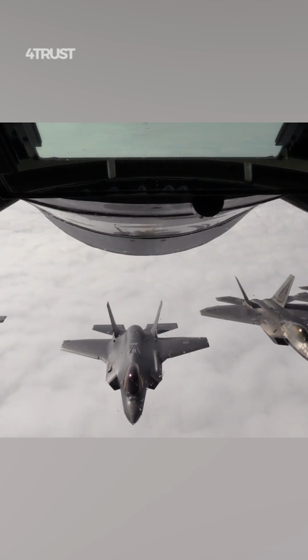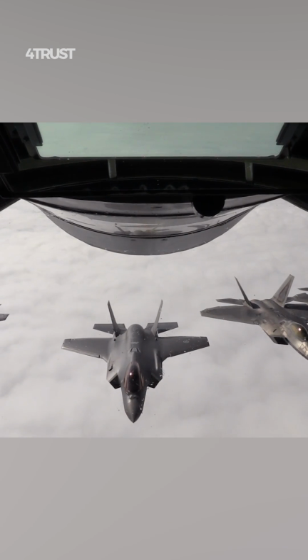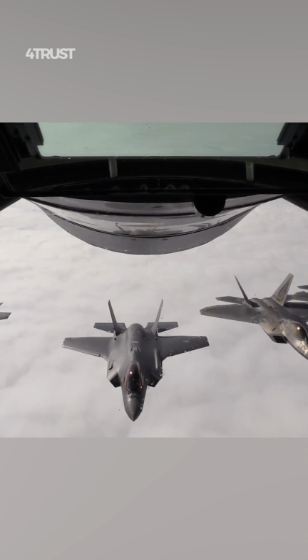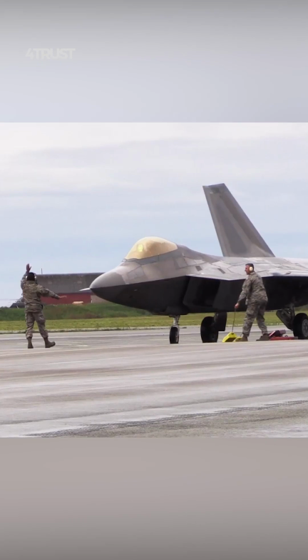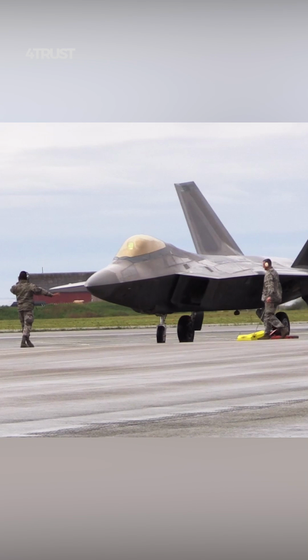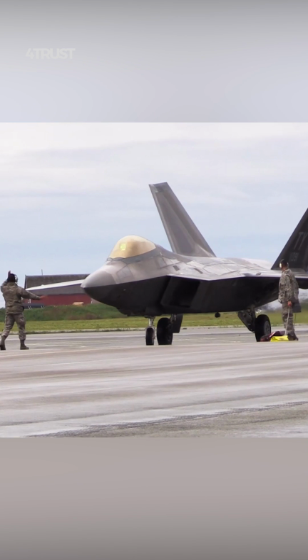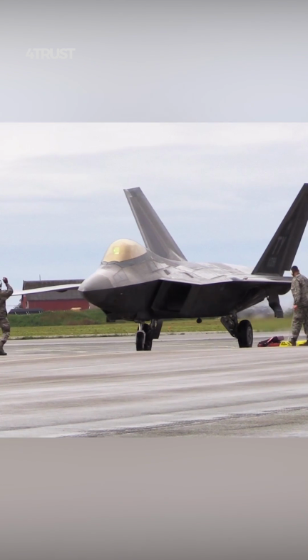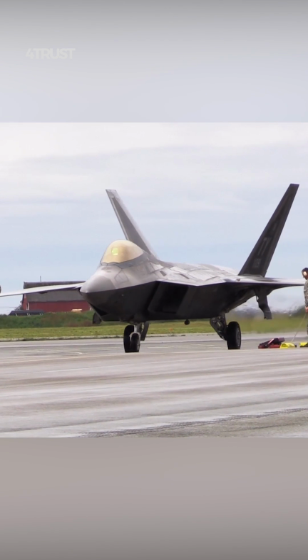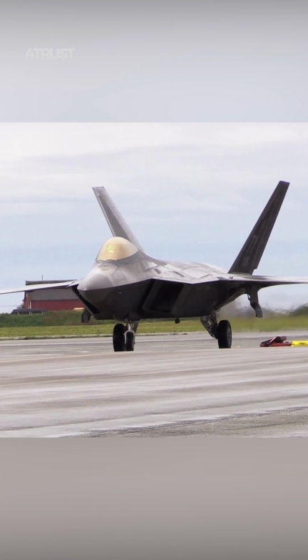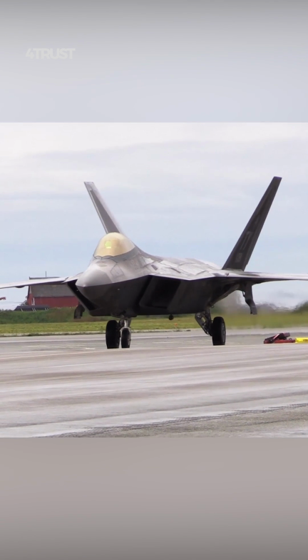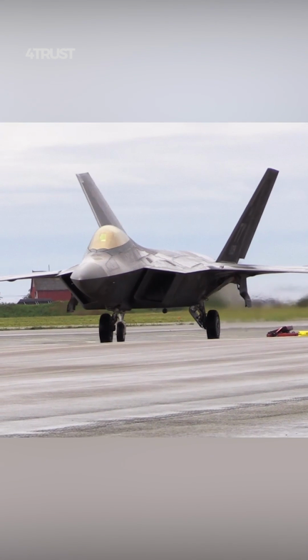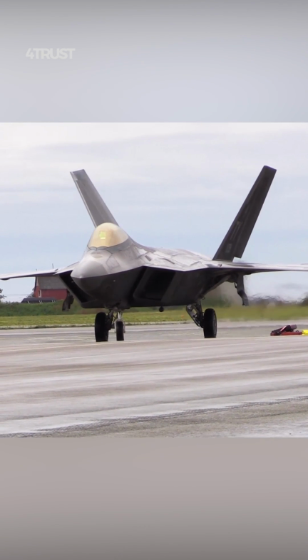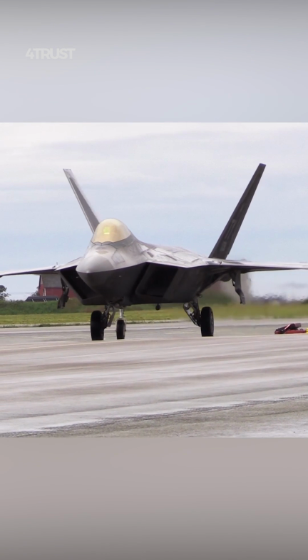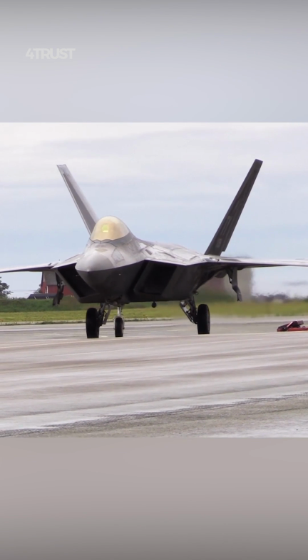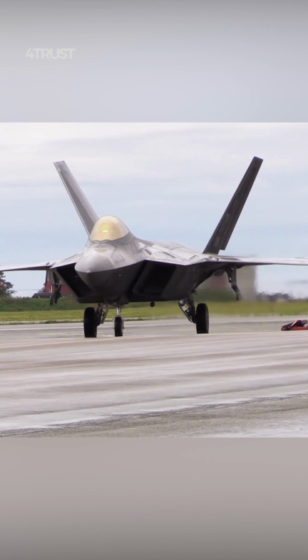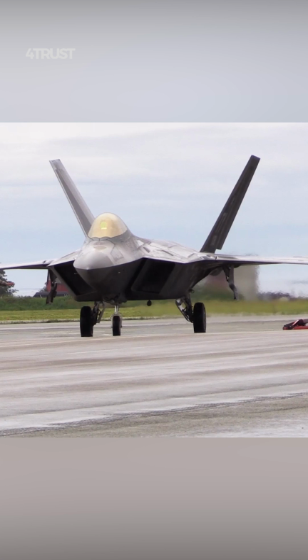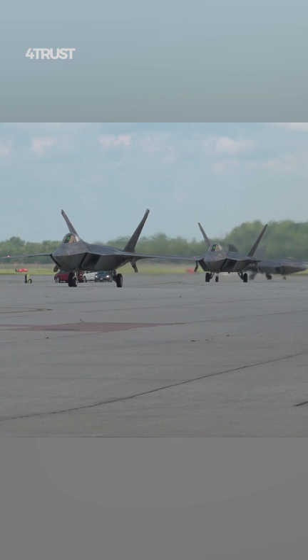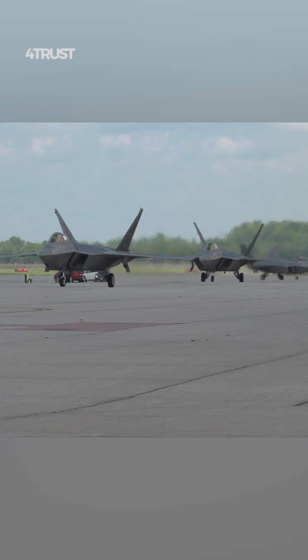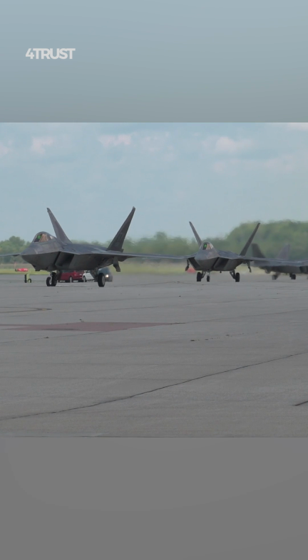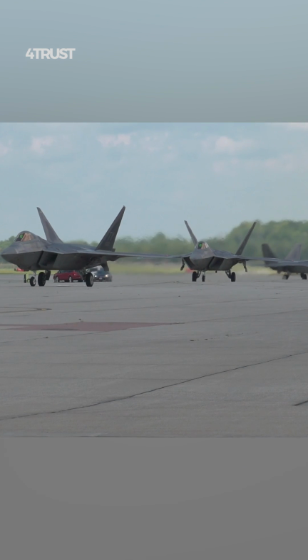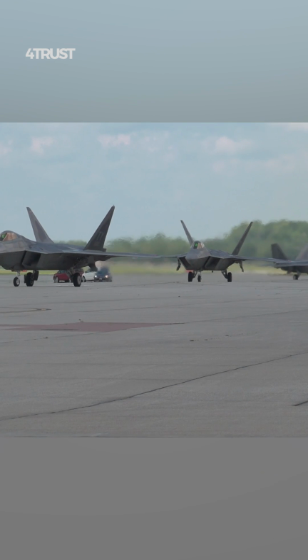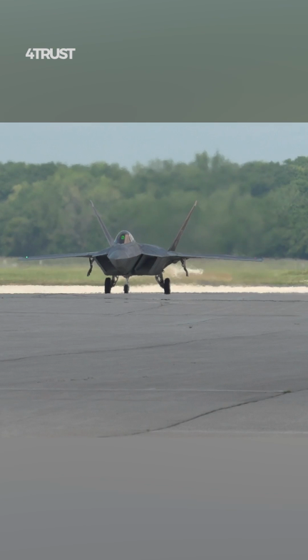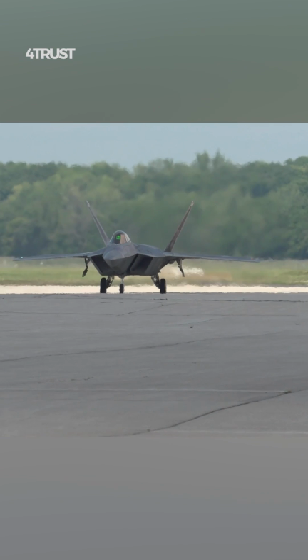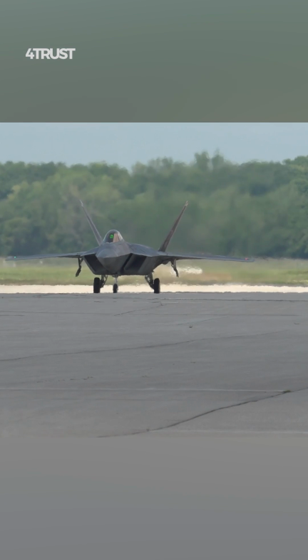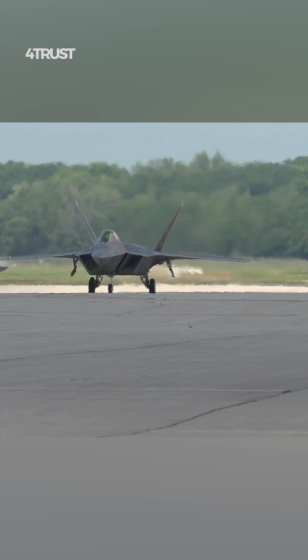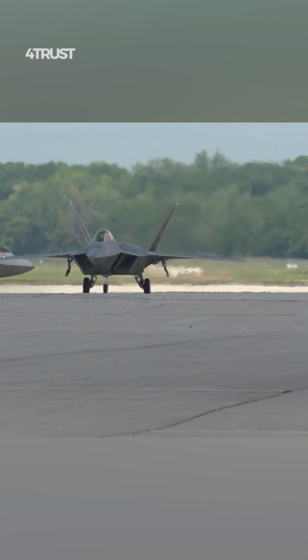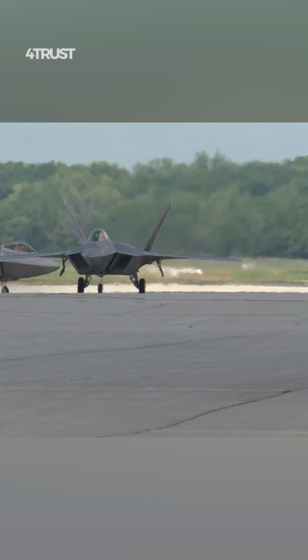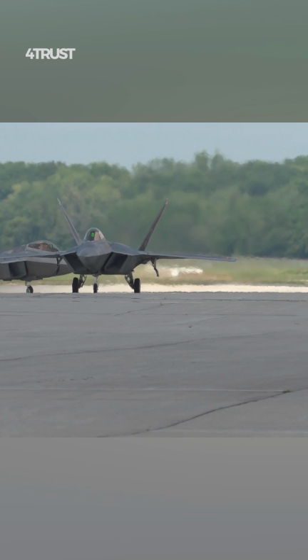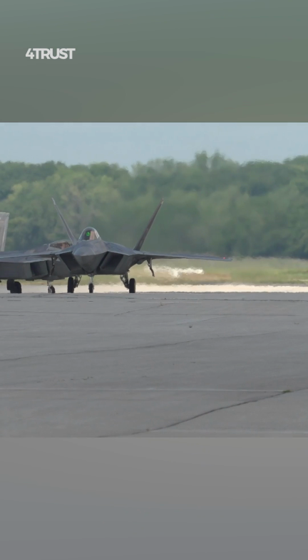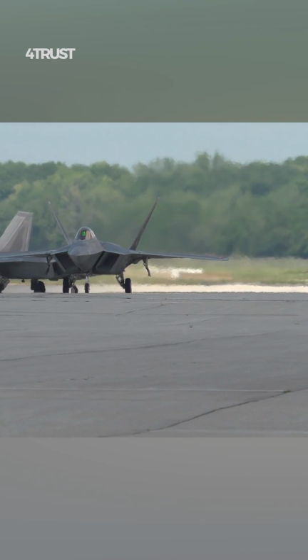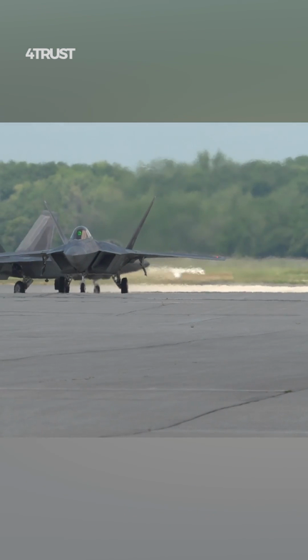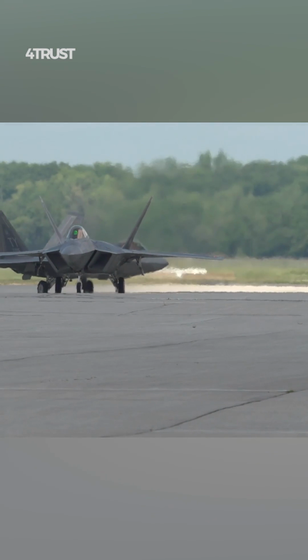The F-22 is known for its exceptional speed, agility, and maneuverability. It has supercruise capability, allowing it to sustain supersonic speeds without the need for afterburners. This gives it an advantage in terms of fuel efficiency and stealth.